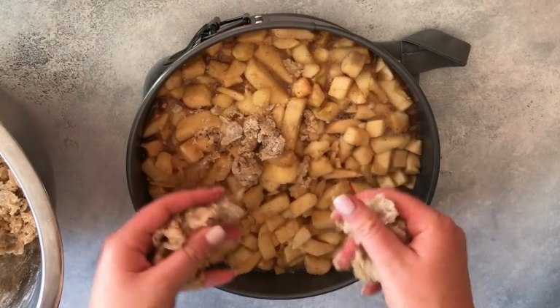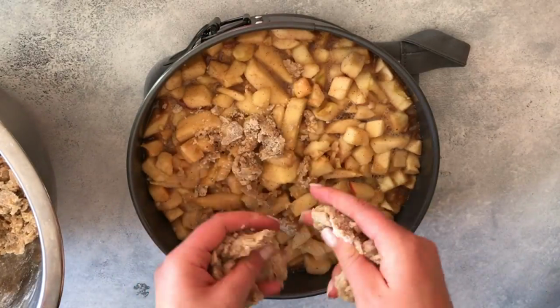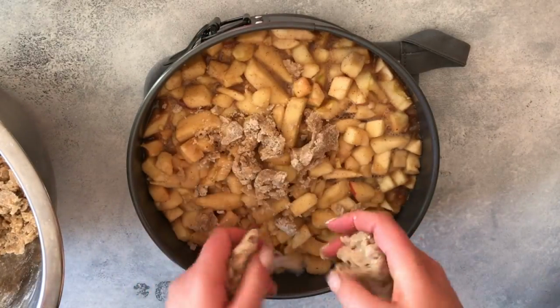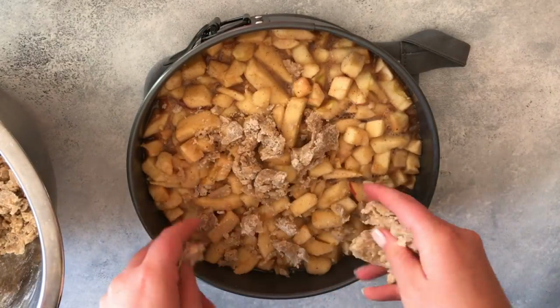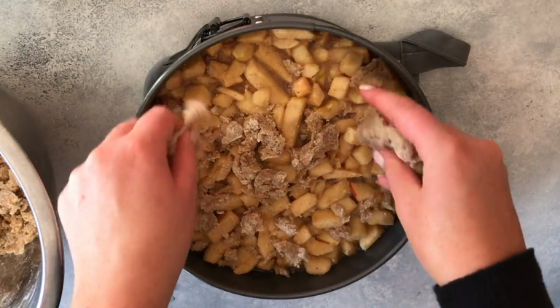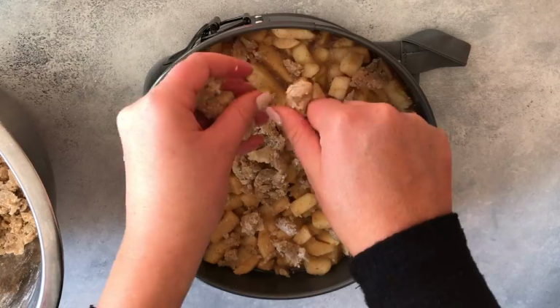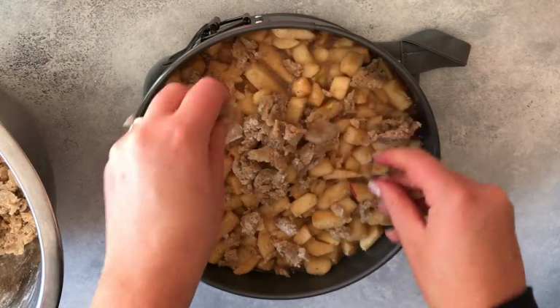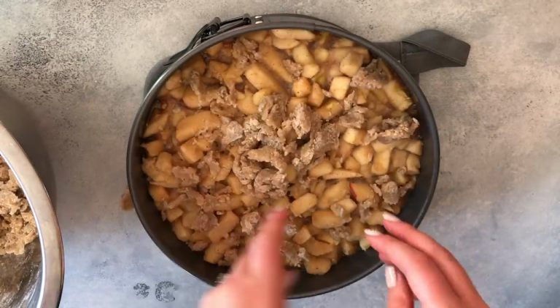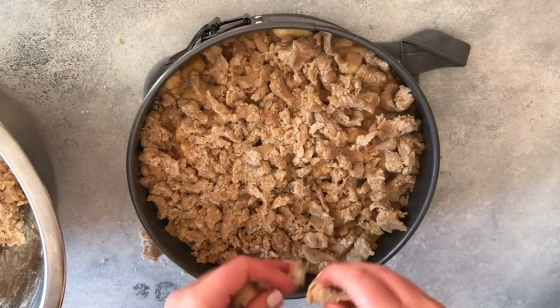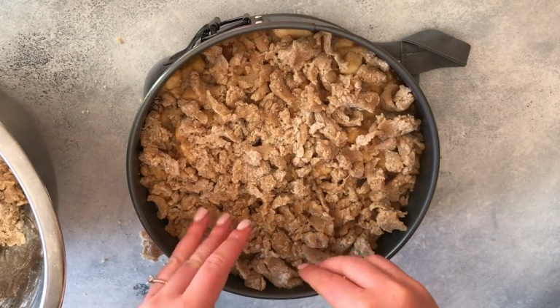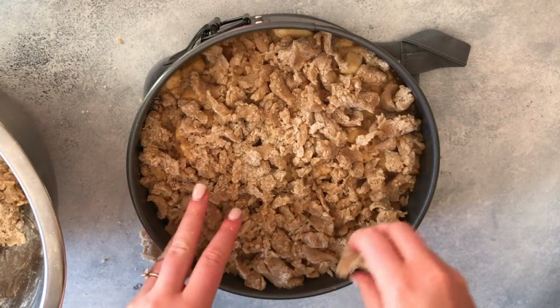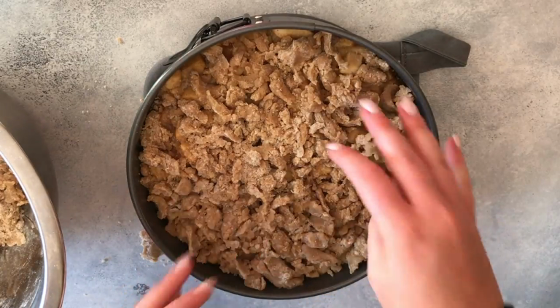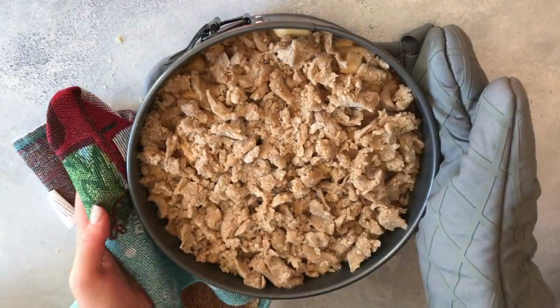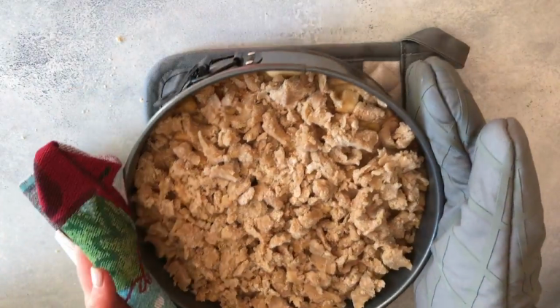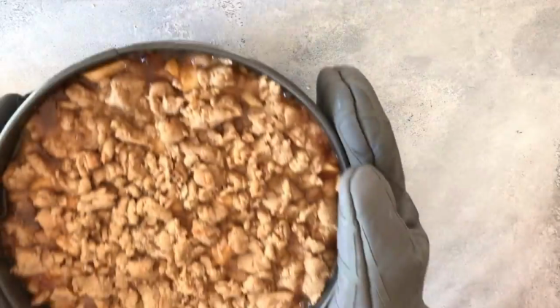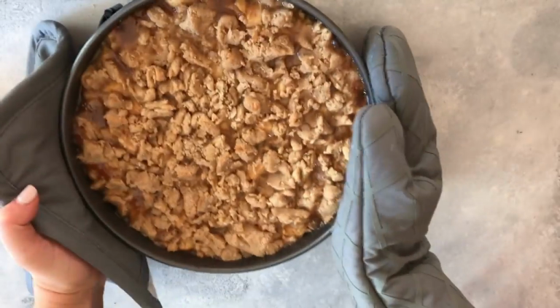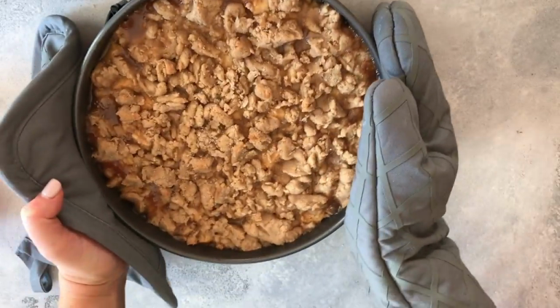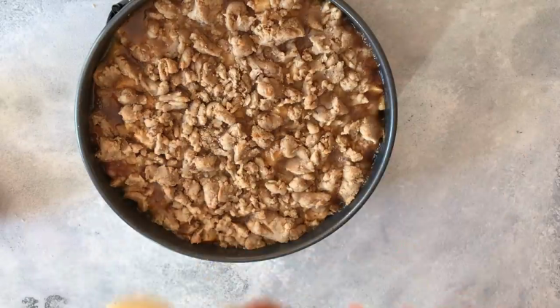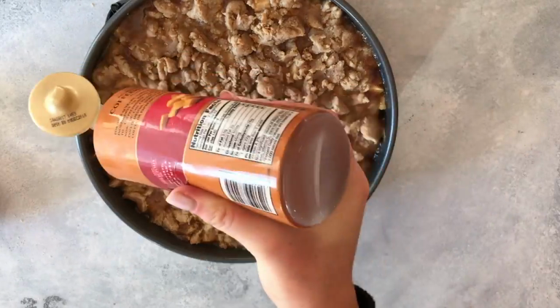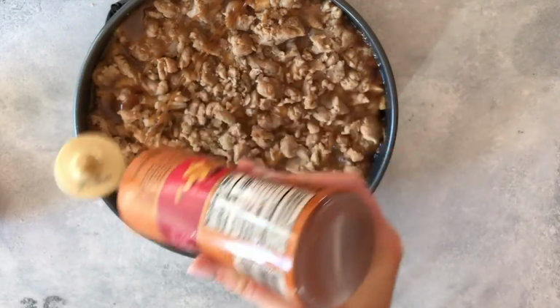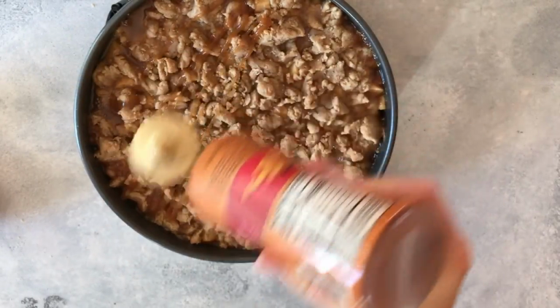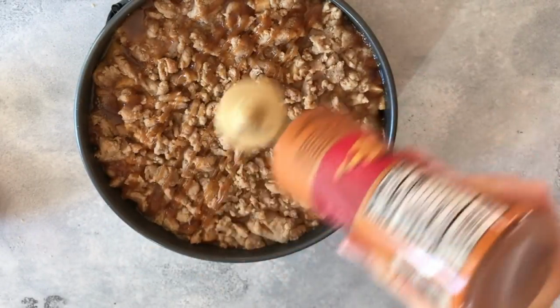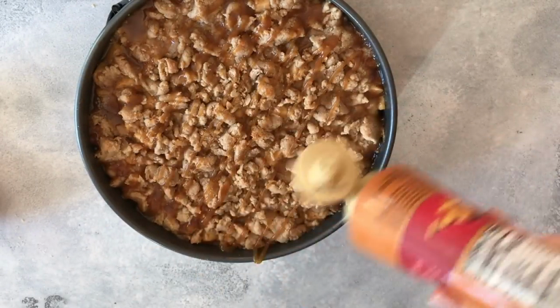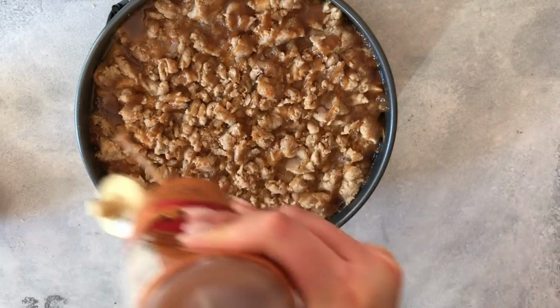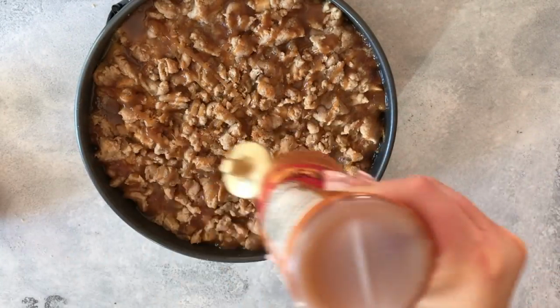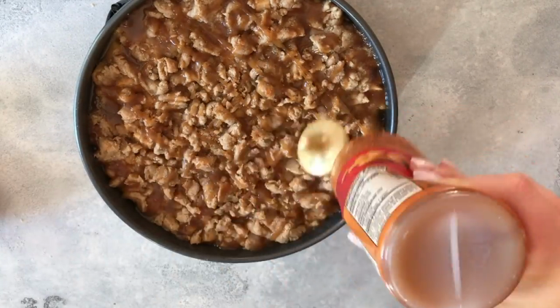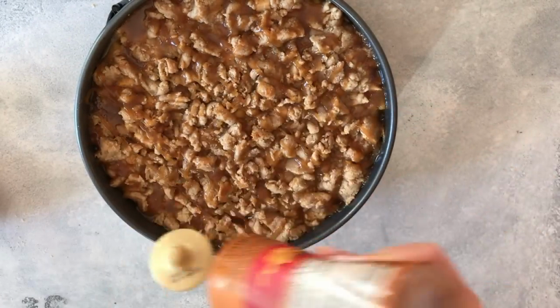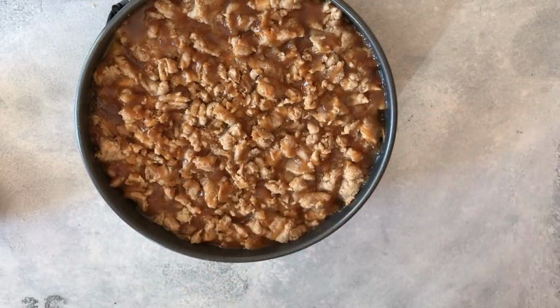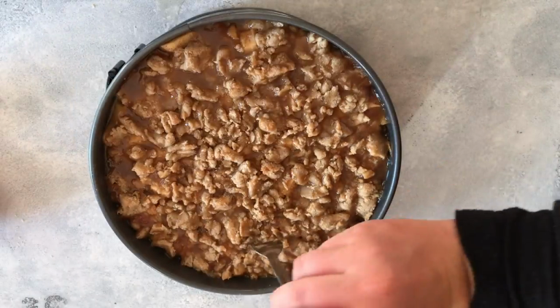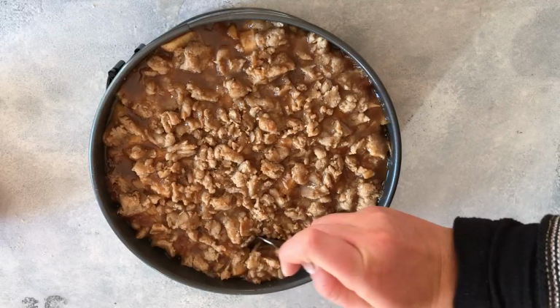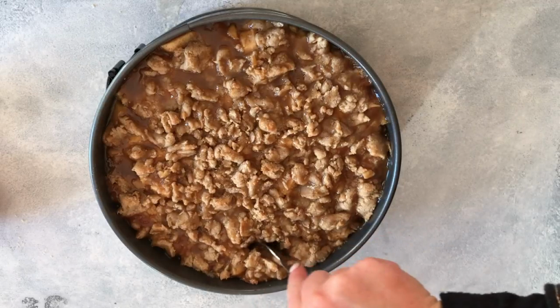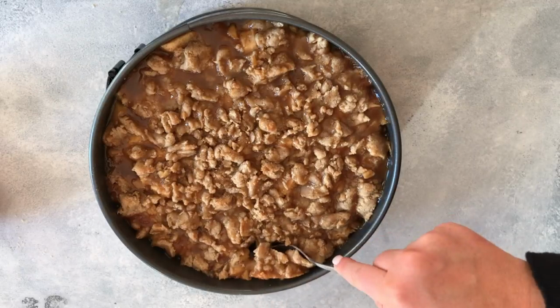We're going to put that crumbly topping on top of our pie, then put it back in the oven to keep baking. When it's done, remove from the oven, add a little more caramel, and go ahead and serve. Happy Thanksgiving!